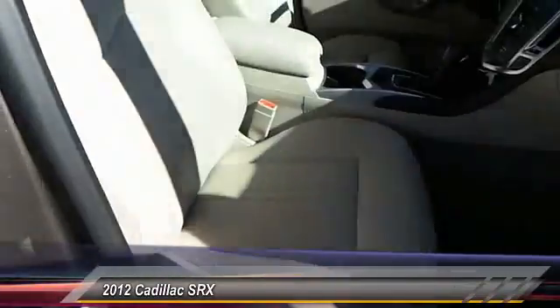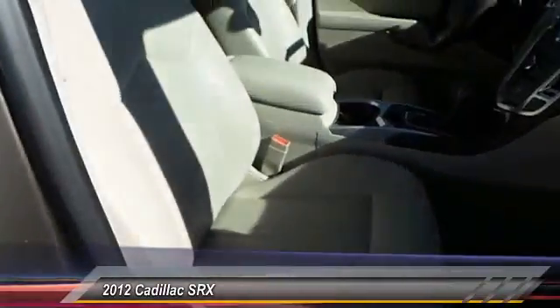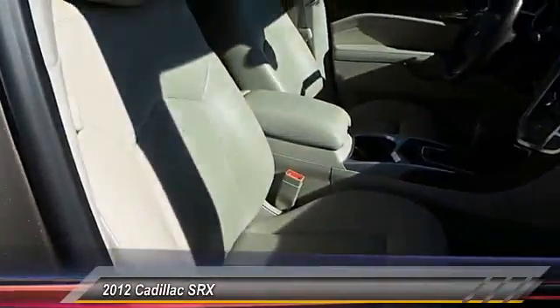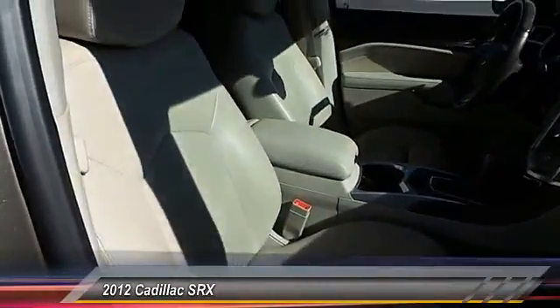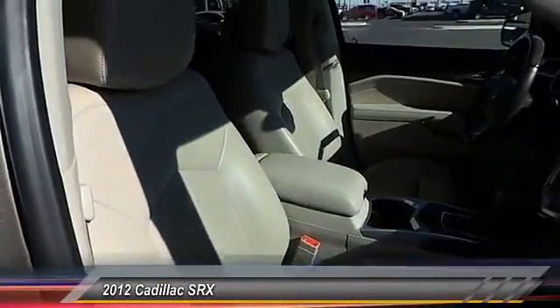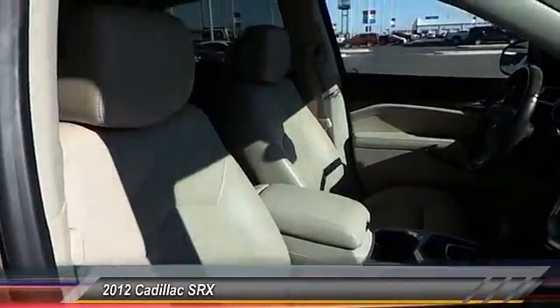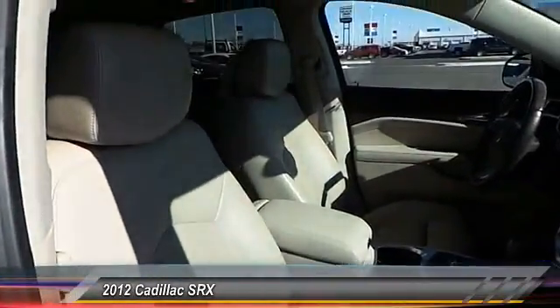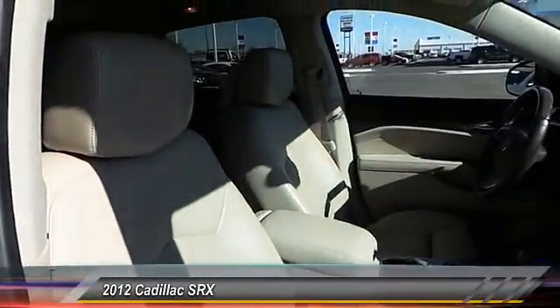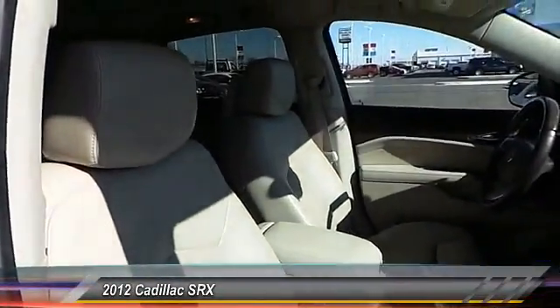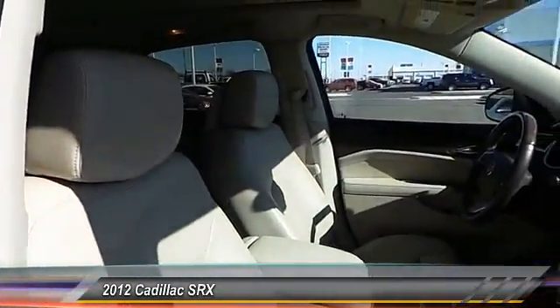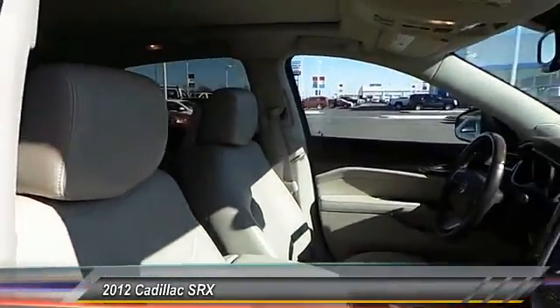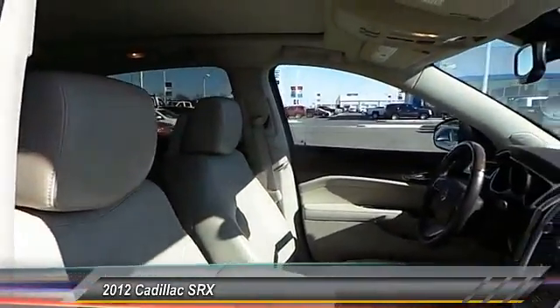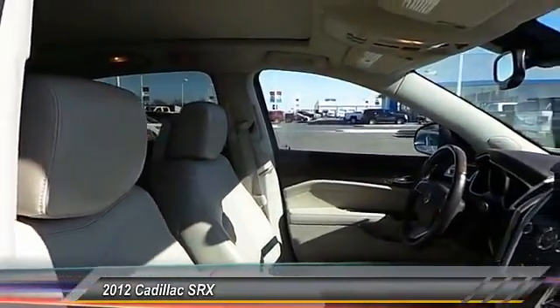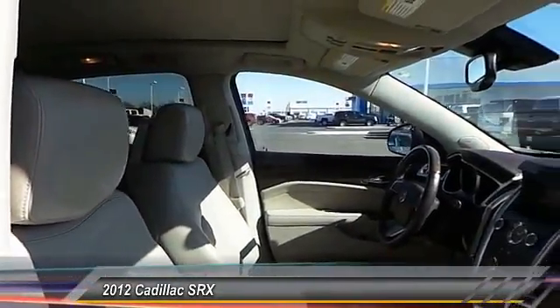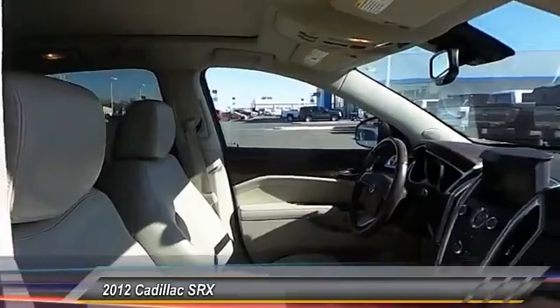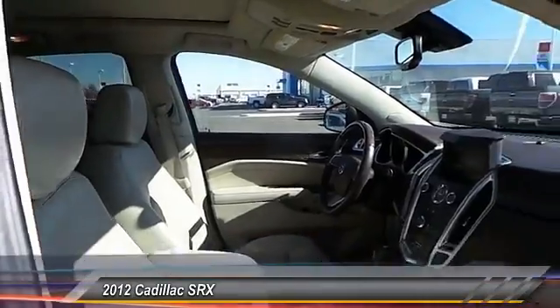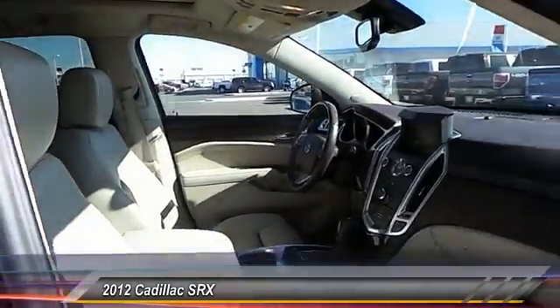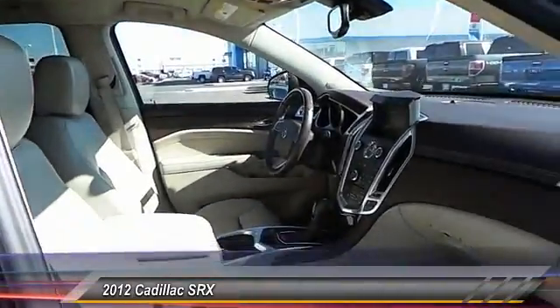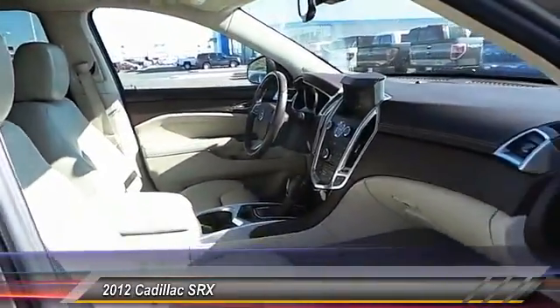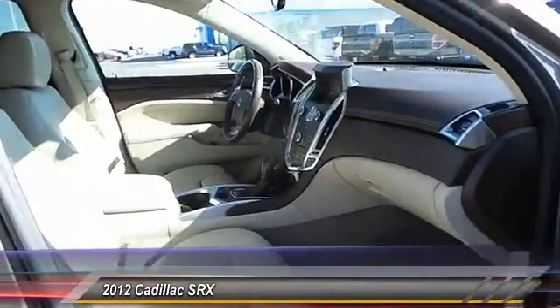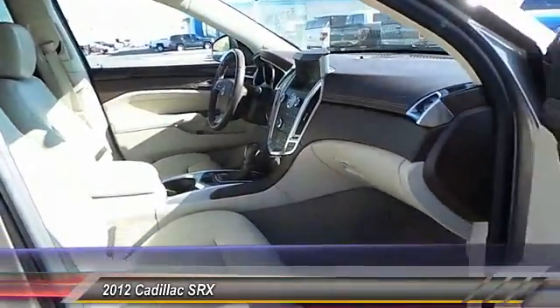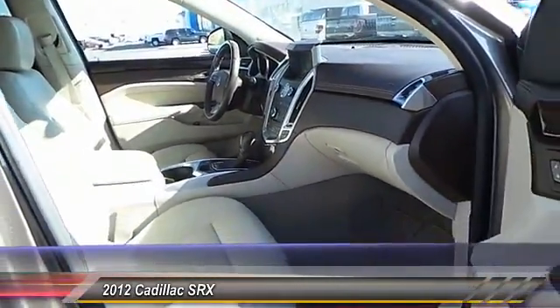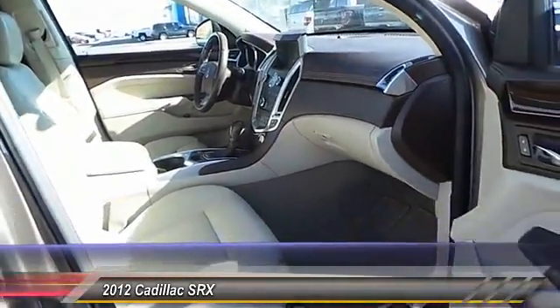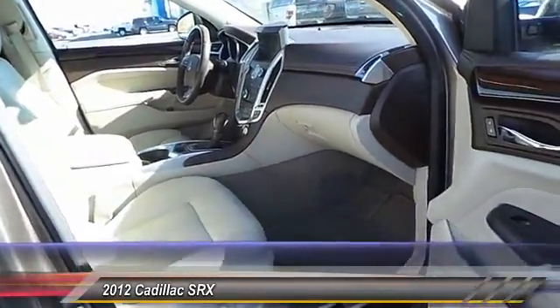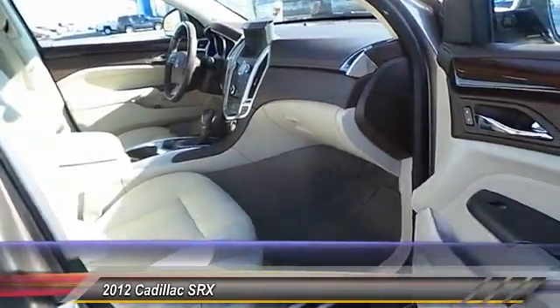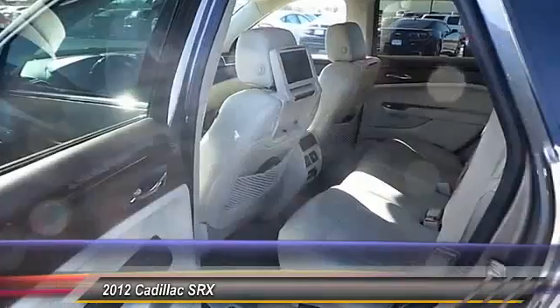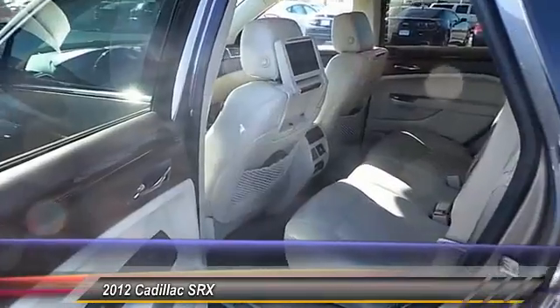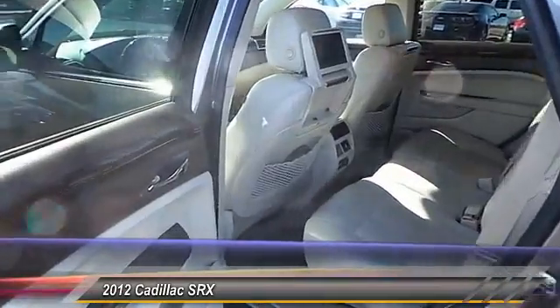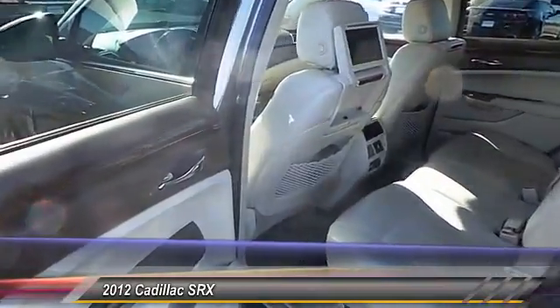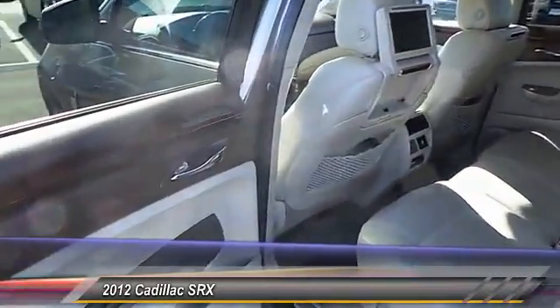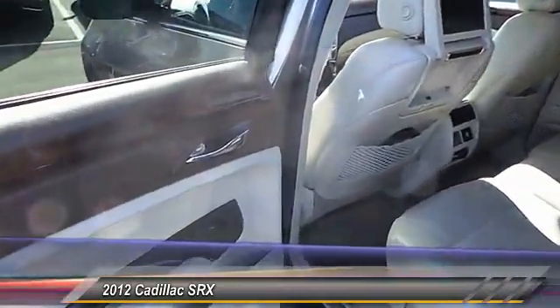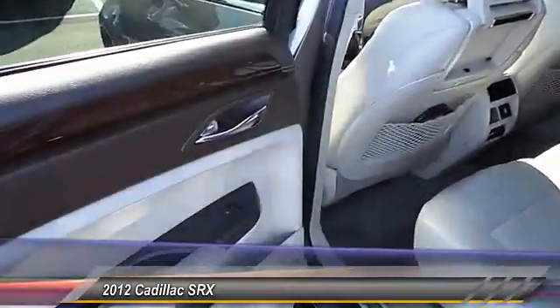Here are some of this vehicle's great options: premium wheels, heated seats, navigation system, power sunroof, traction control.